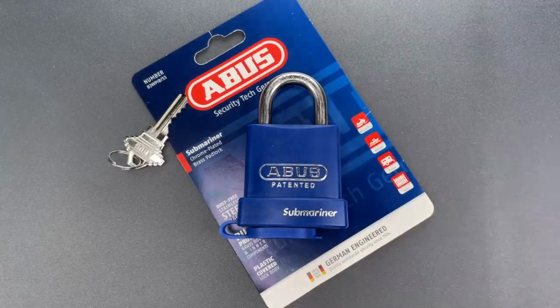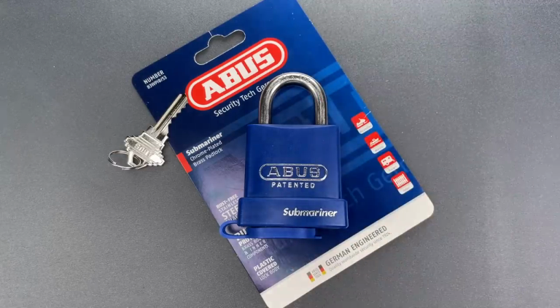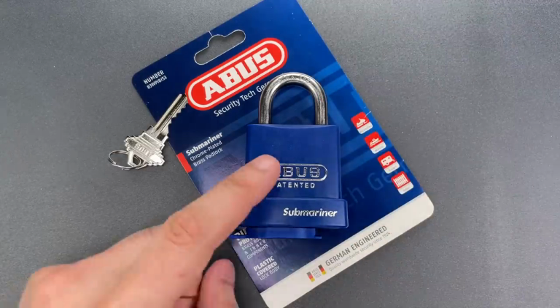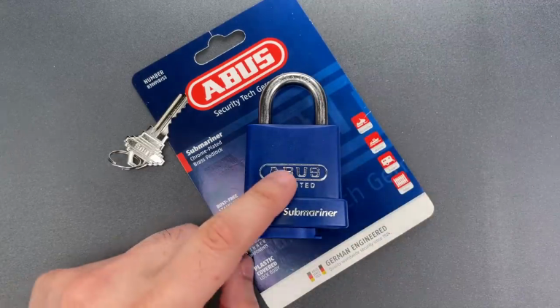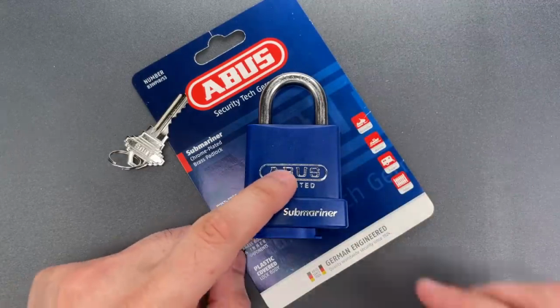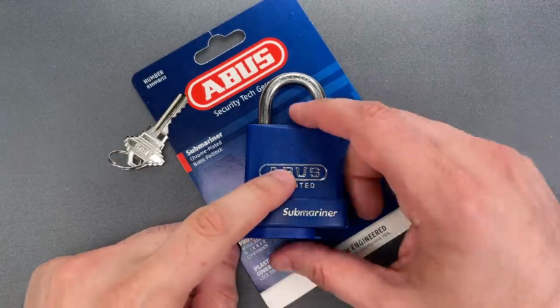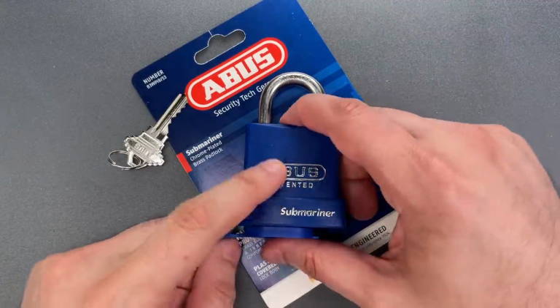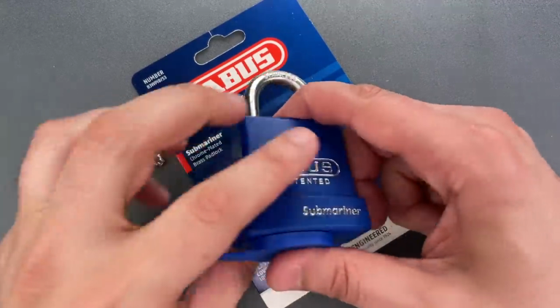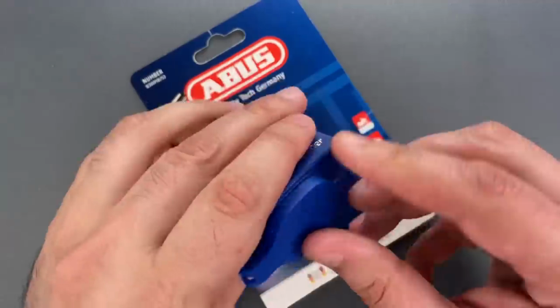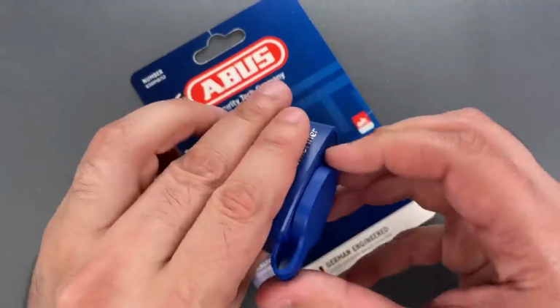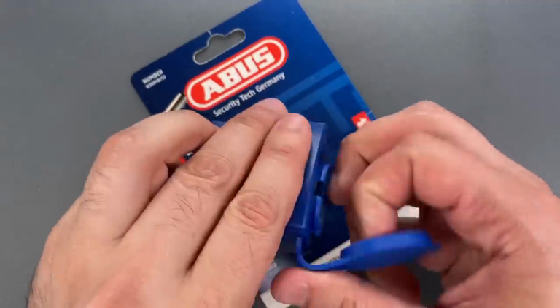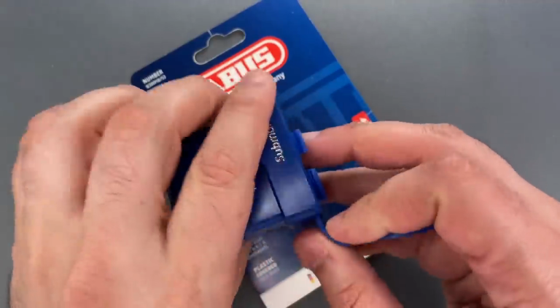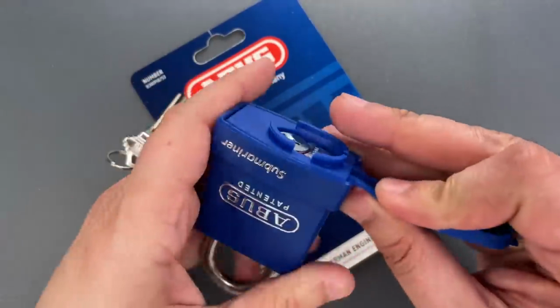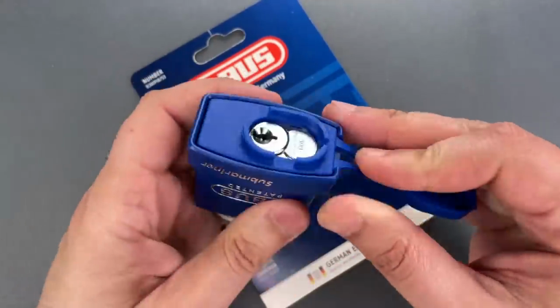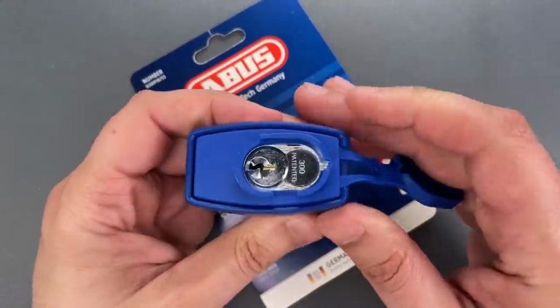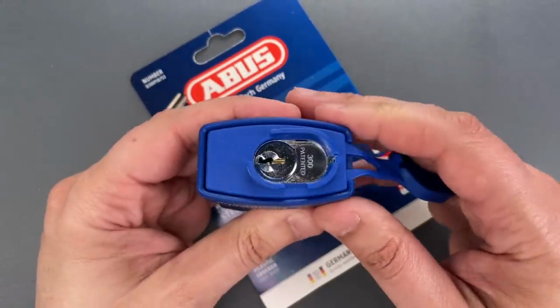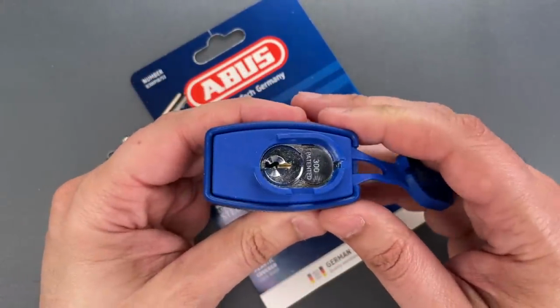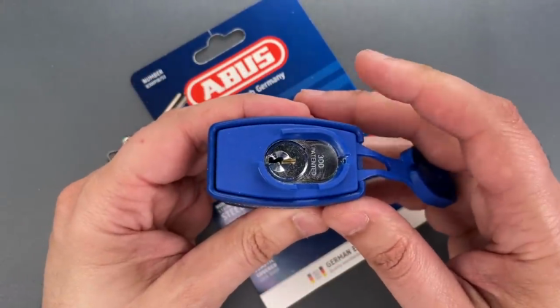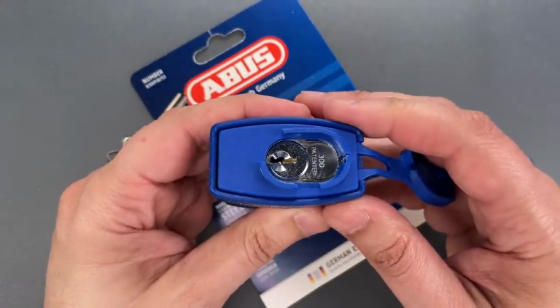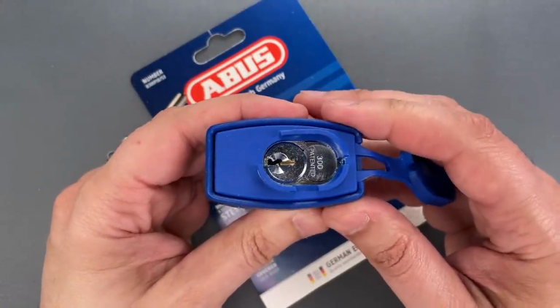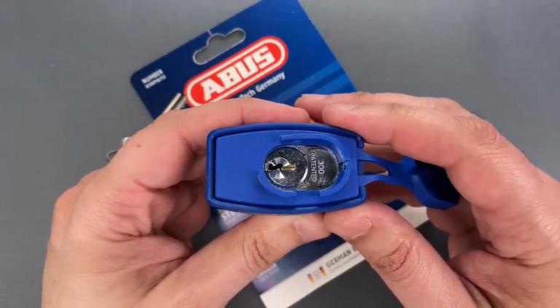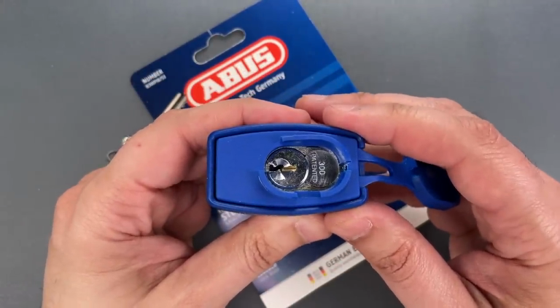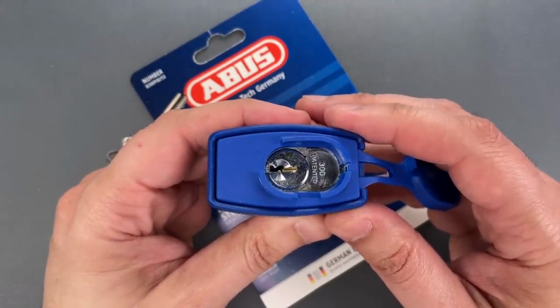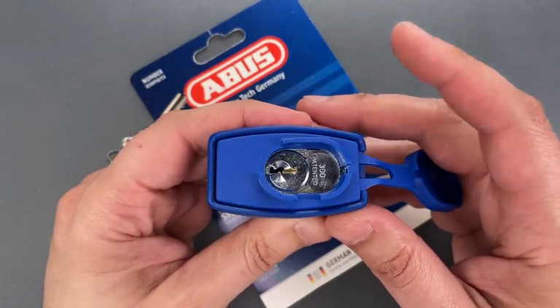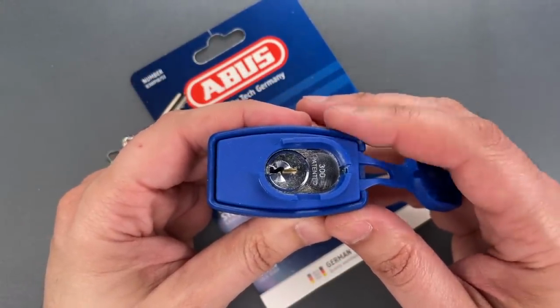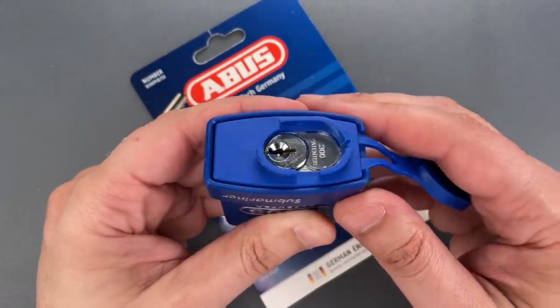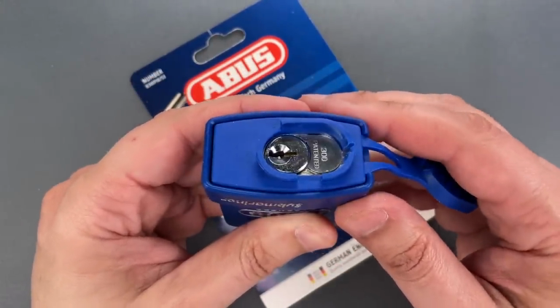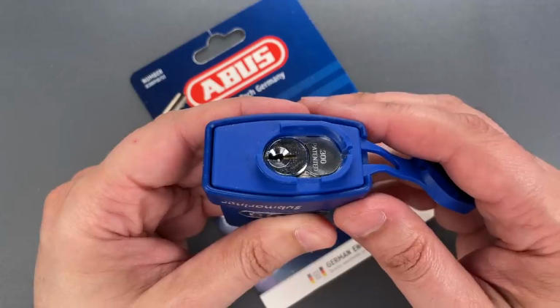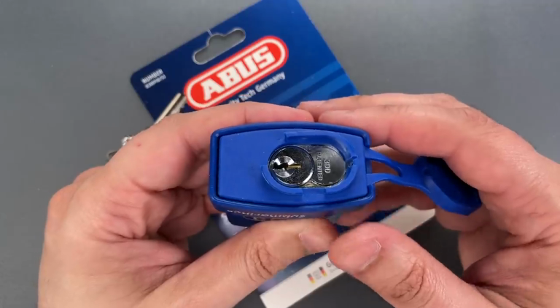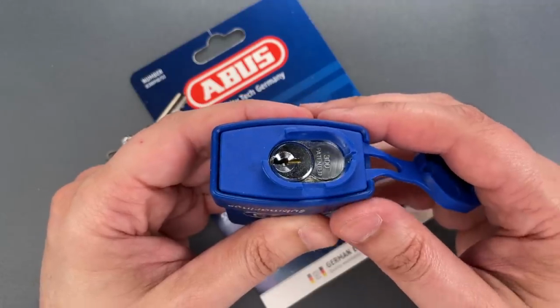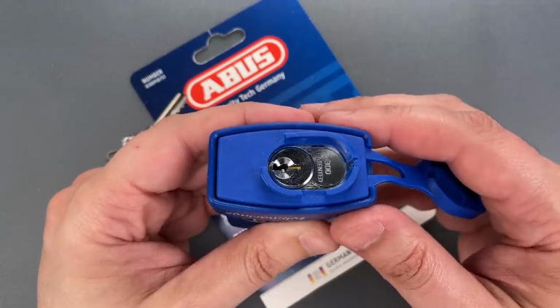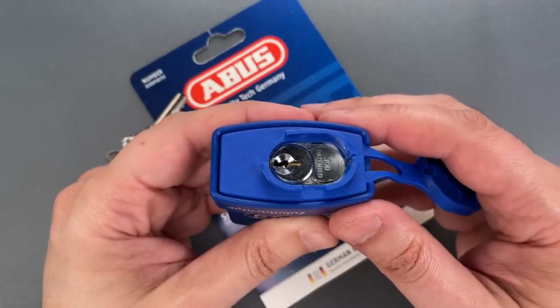Because this is one of ABUS's 83 series locks, it takes a standardized core that's available in several common keyways. They do that so this can be keyed alike with your home or business.